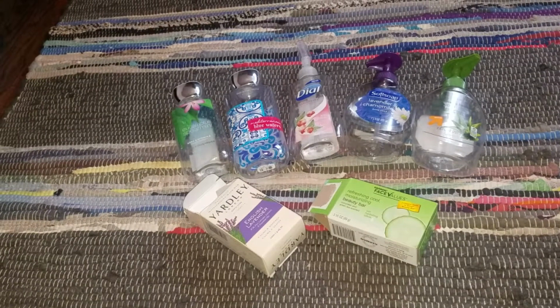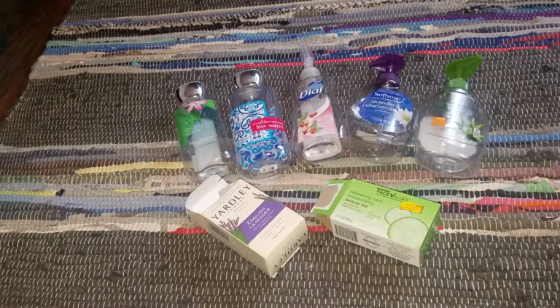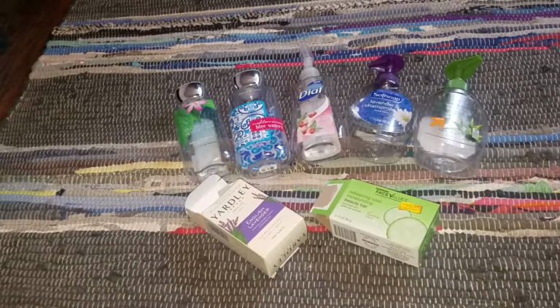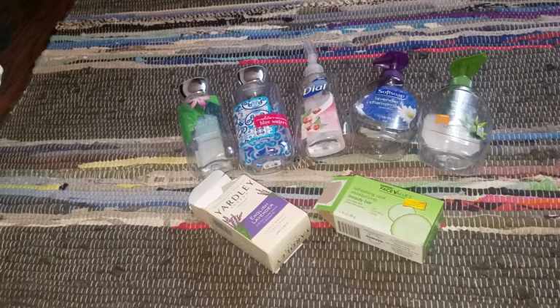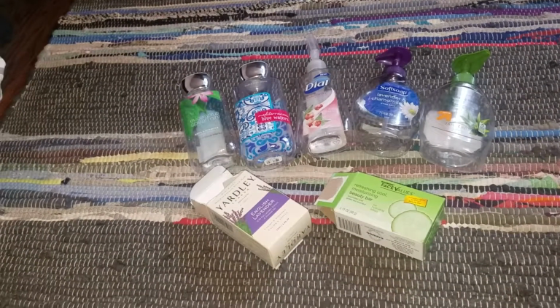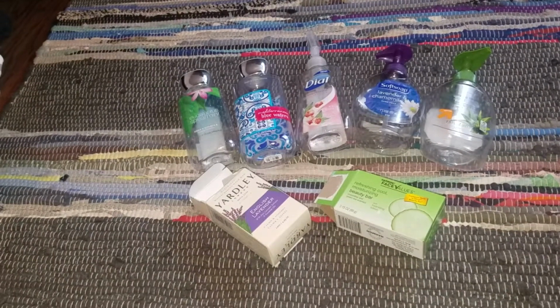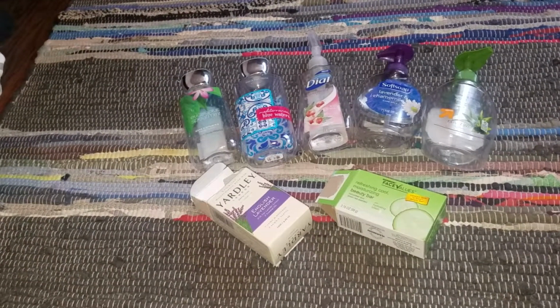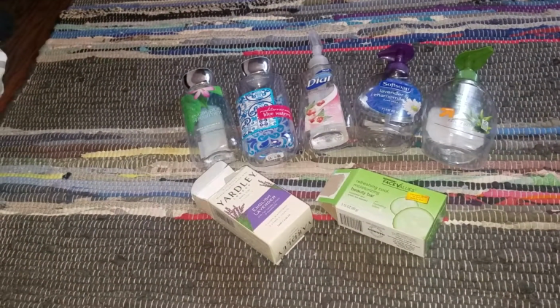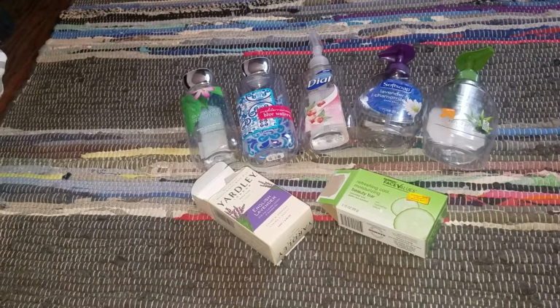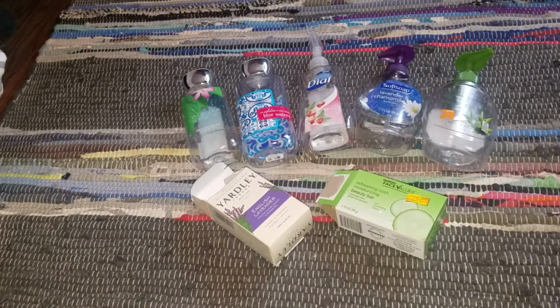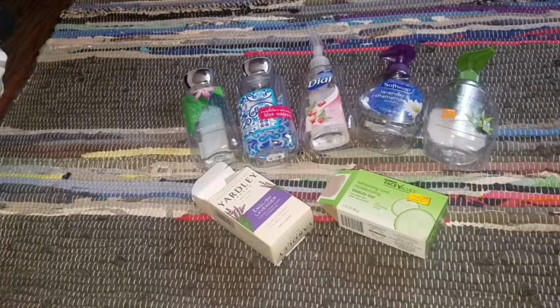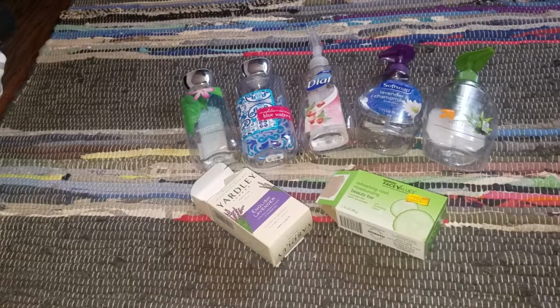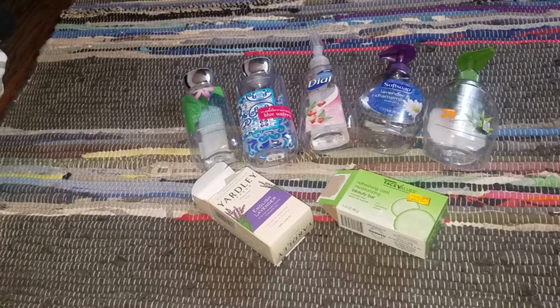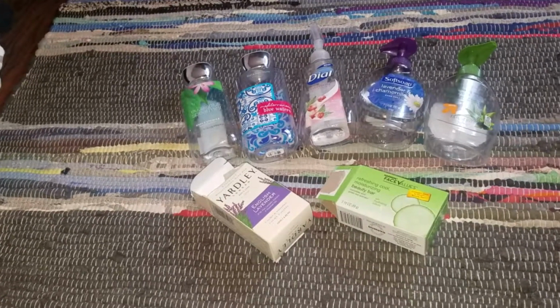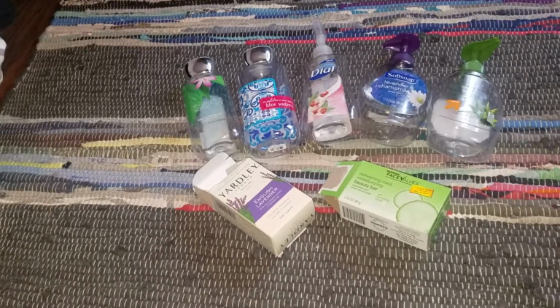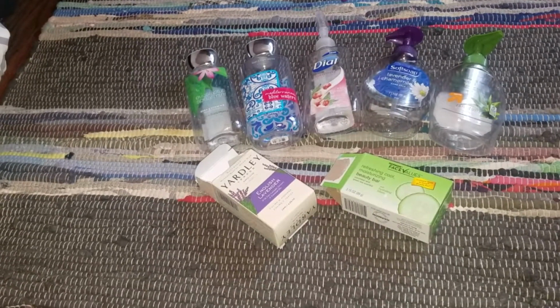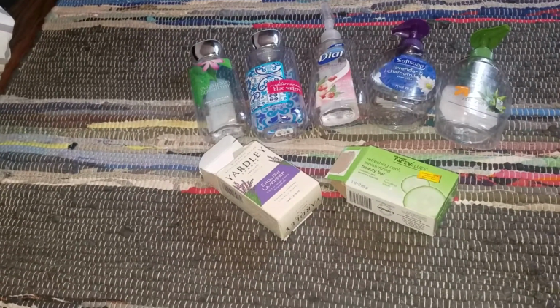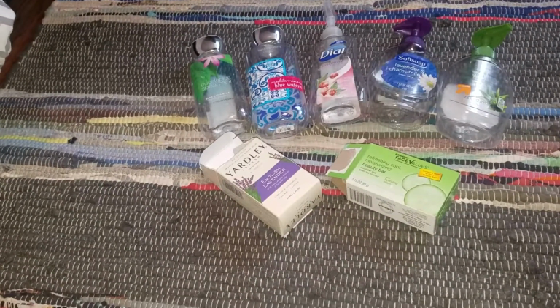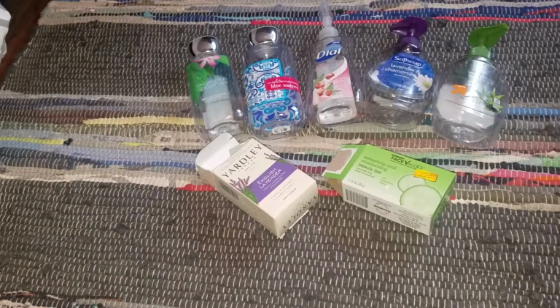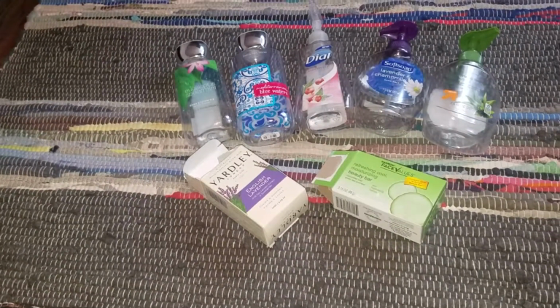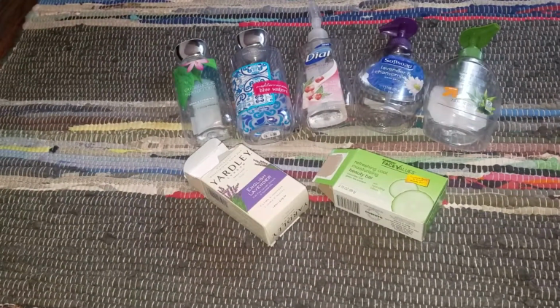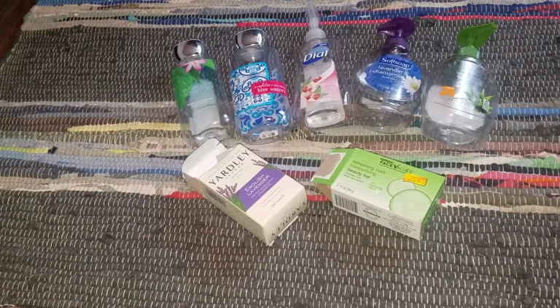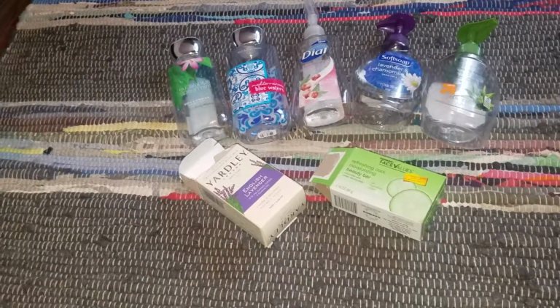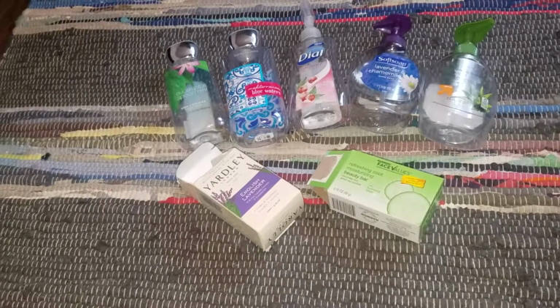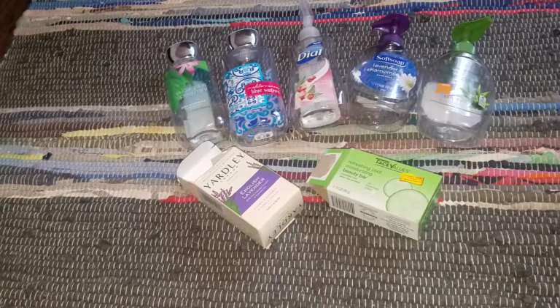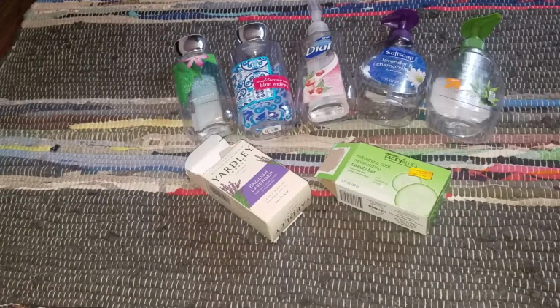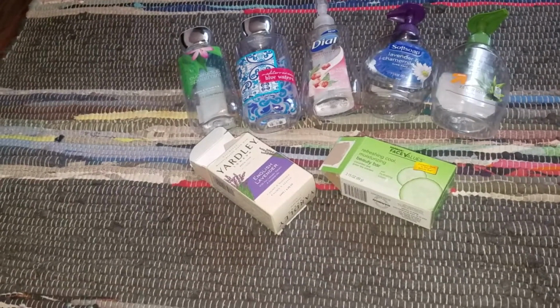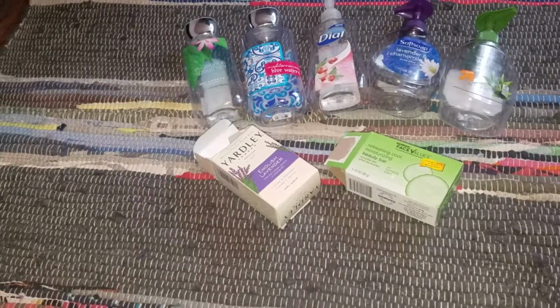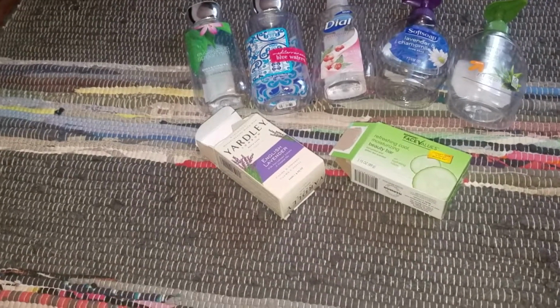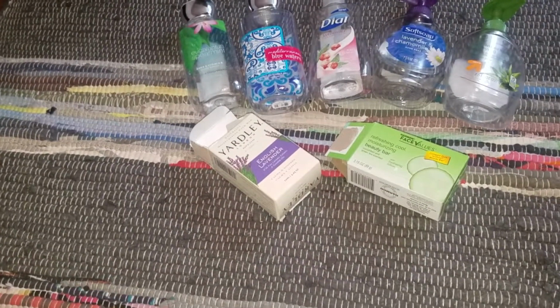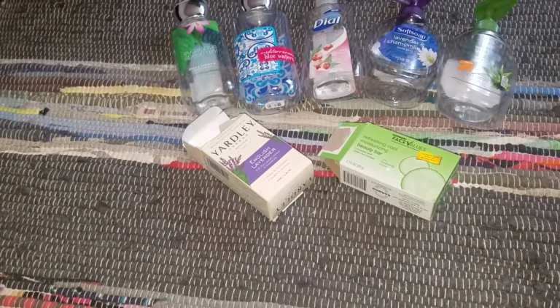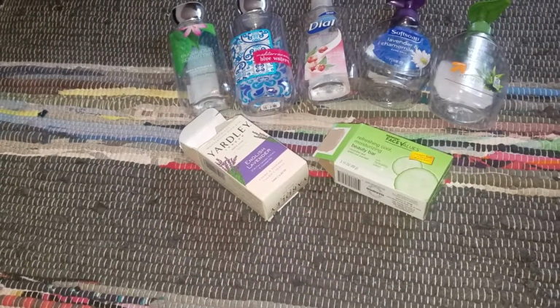Hey guys, welcome to my channel. Today I'm coming at you with my empties for the month of May. I'm going to do the usual — show you guys some different categories and show you what I used up this month and whether or not I liked it or recommend it.